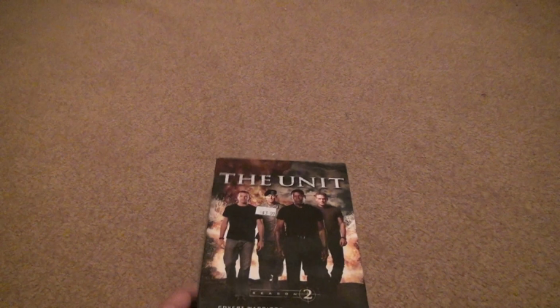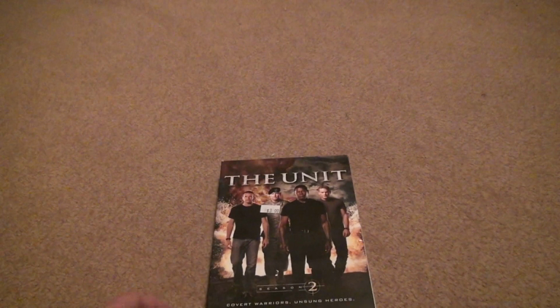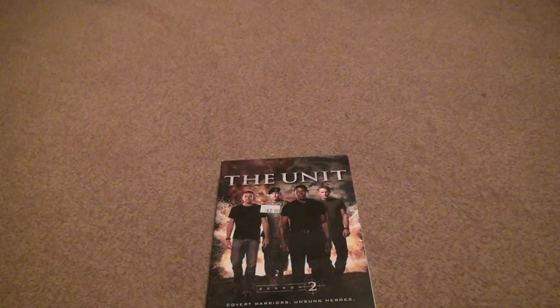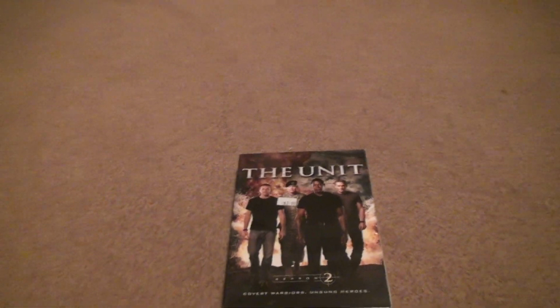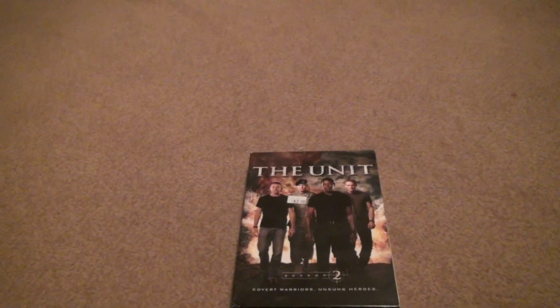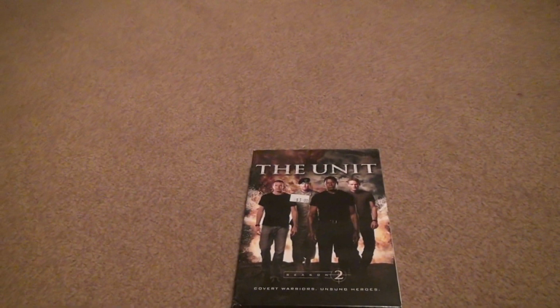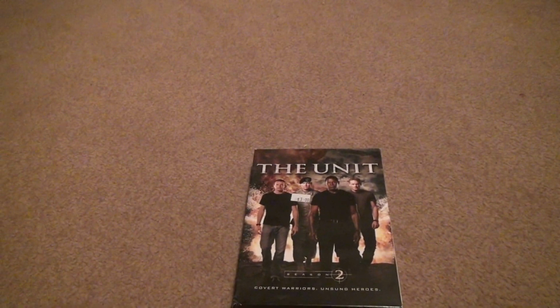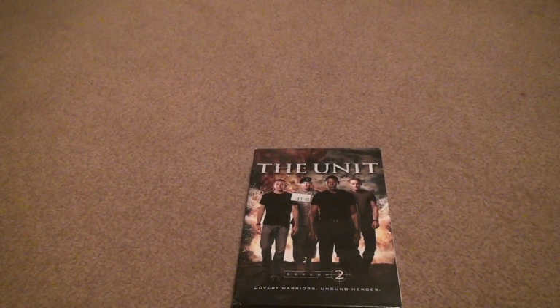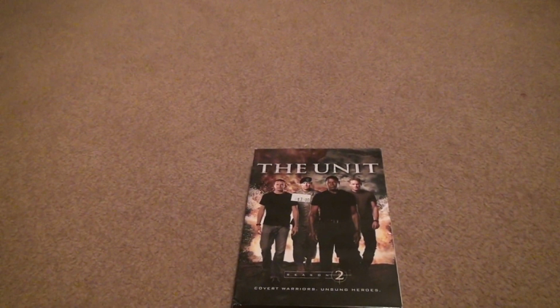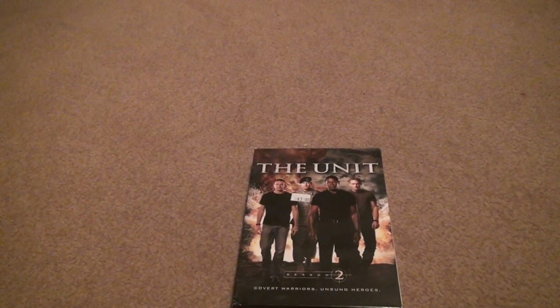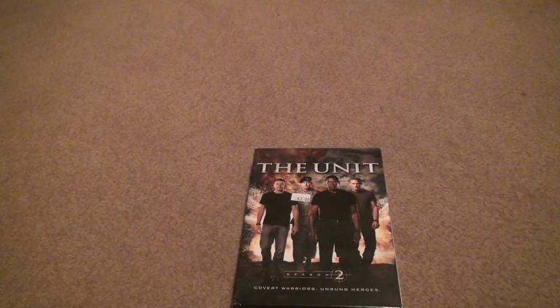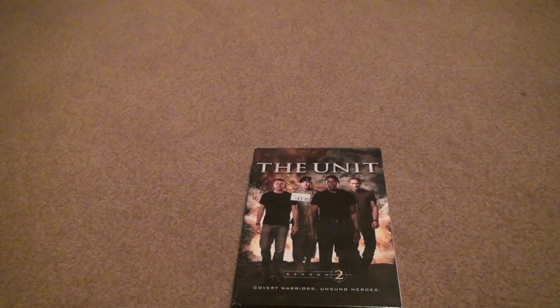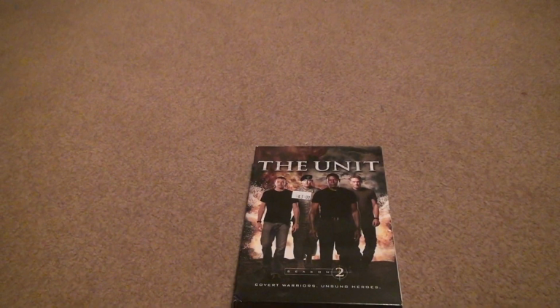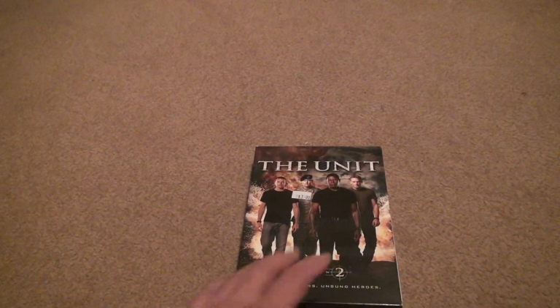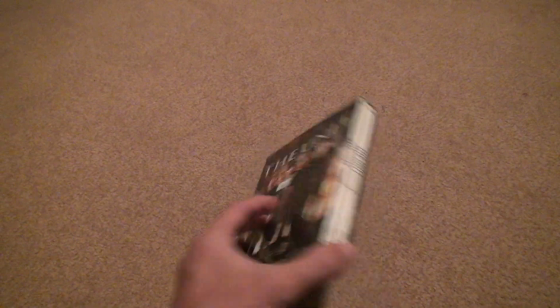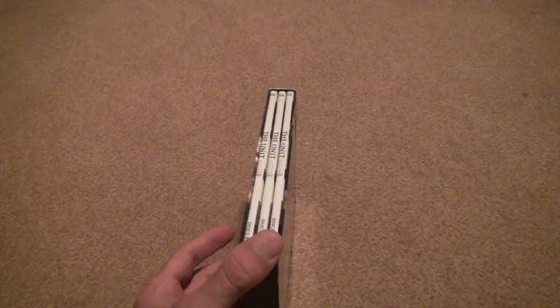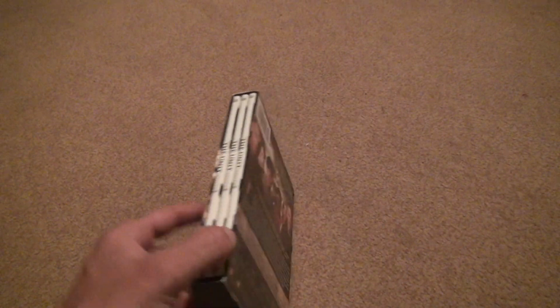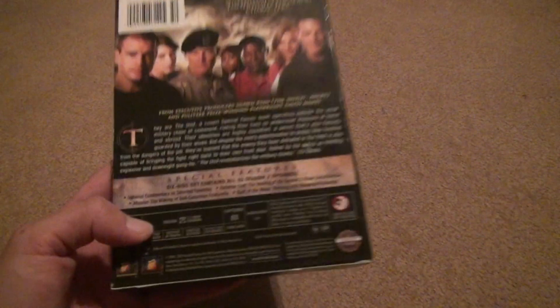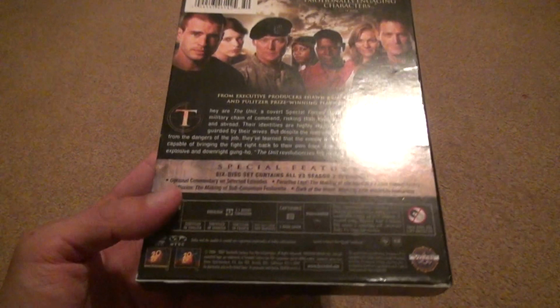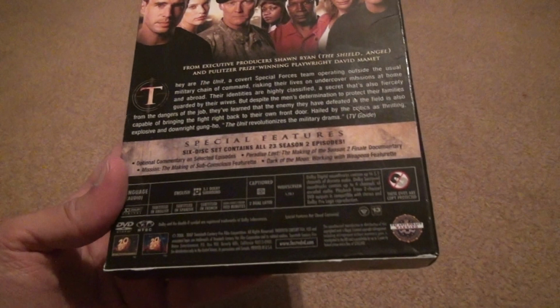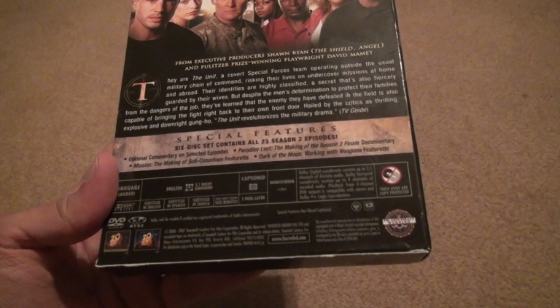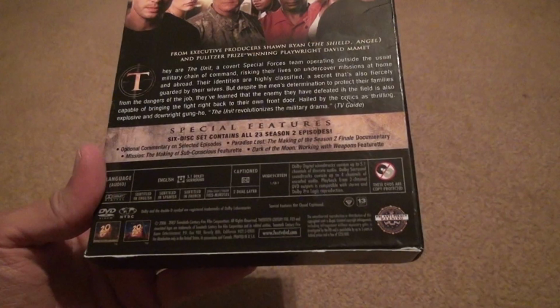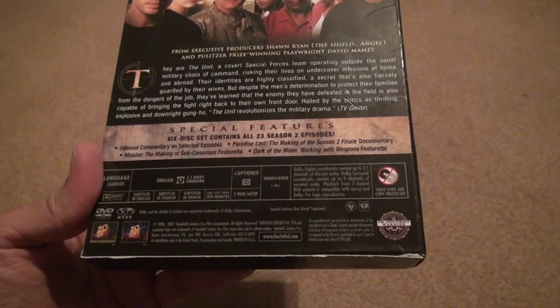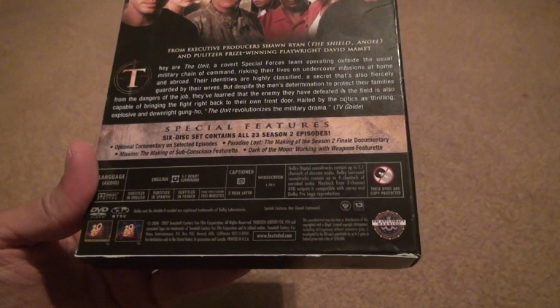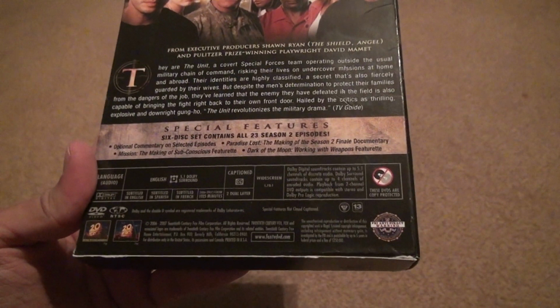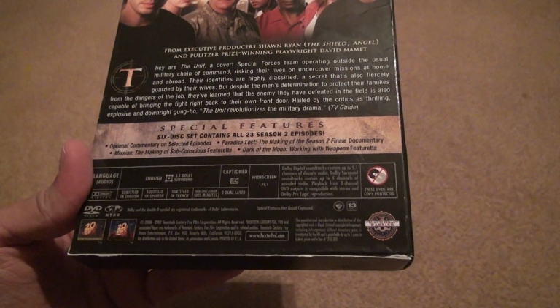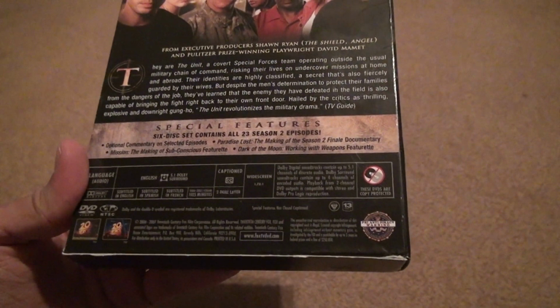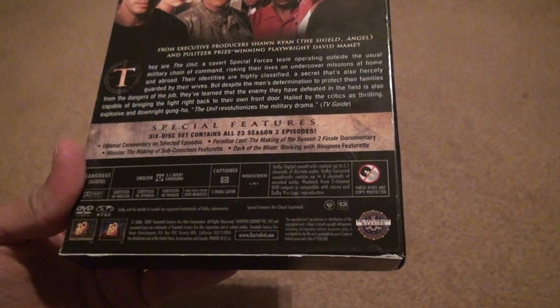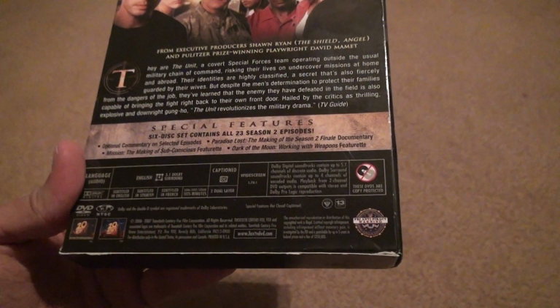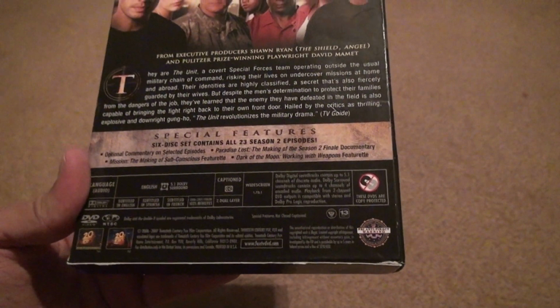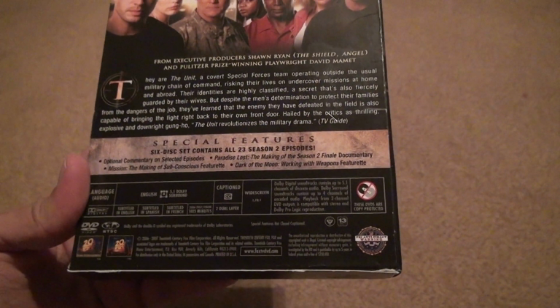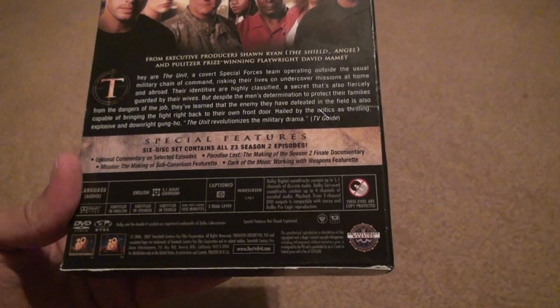Alright, here we are for The Unit, Season 2: Covert Warriors, Unsung Heroes. We've got three cases in there. 5.1 surround sound, Dolby Digital, 1025 minutes, 23 episodes.